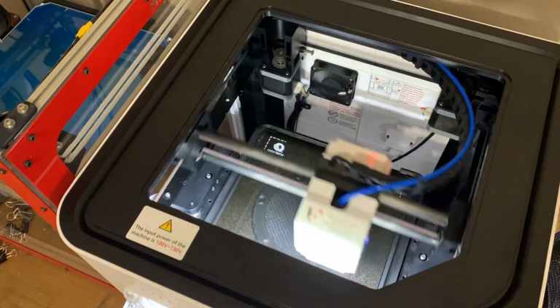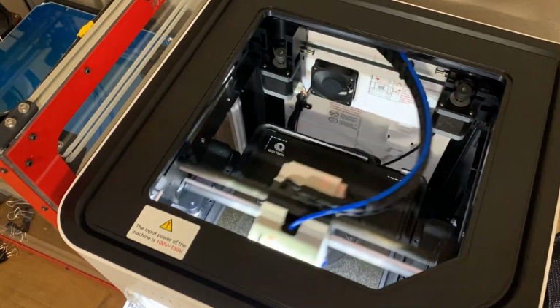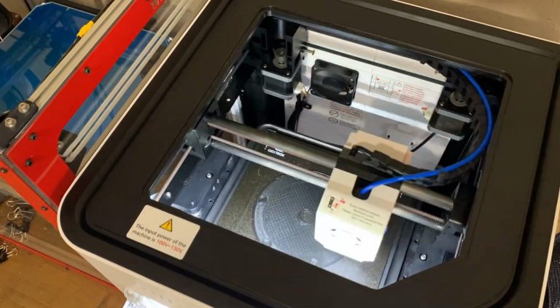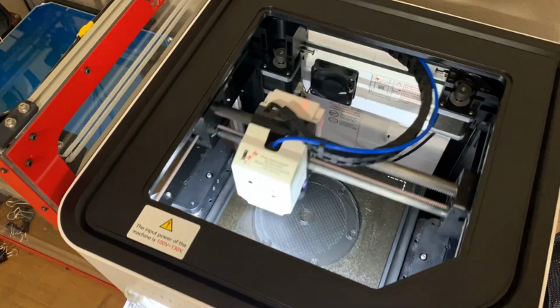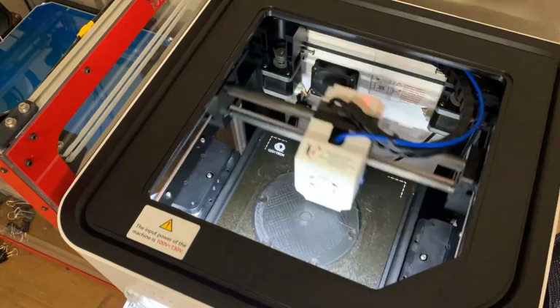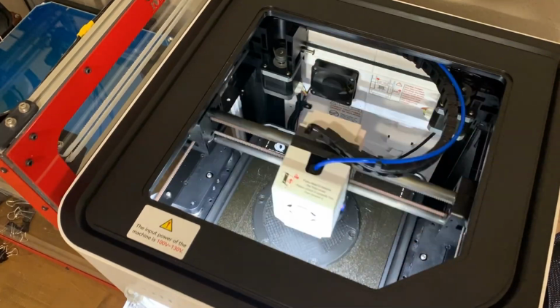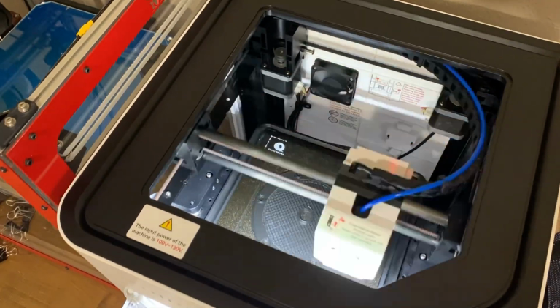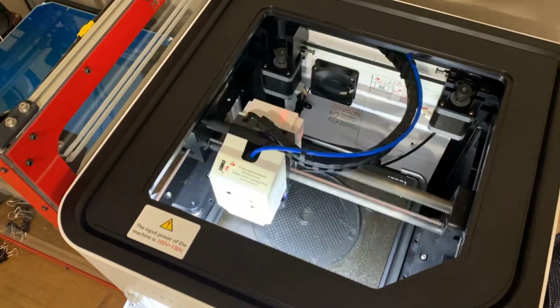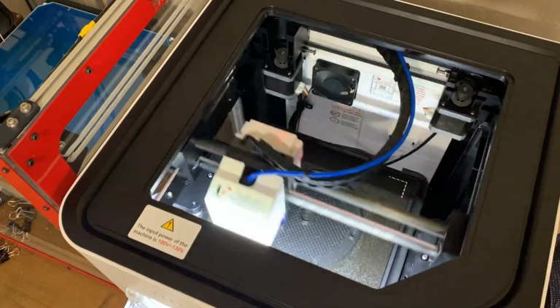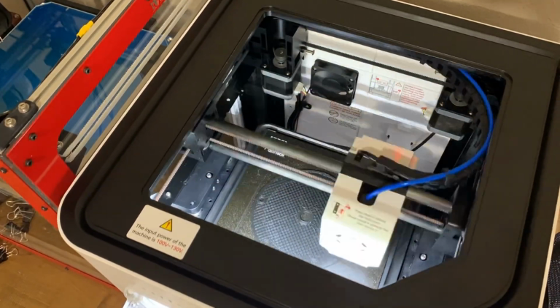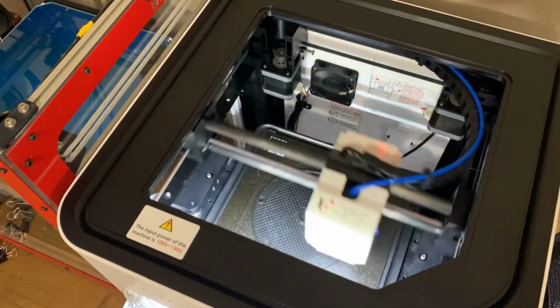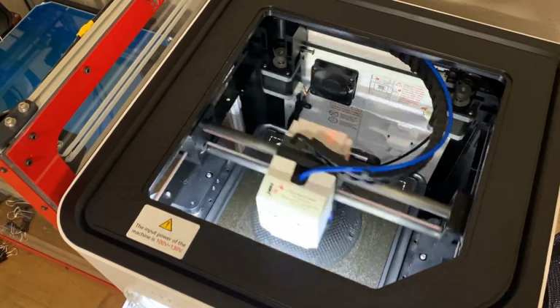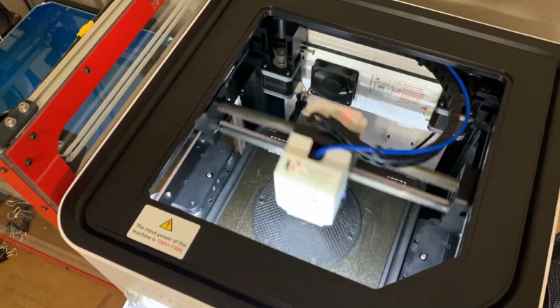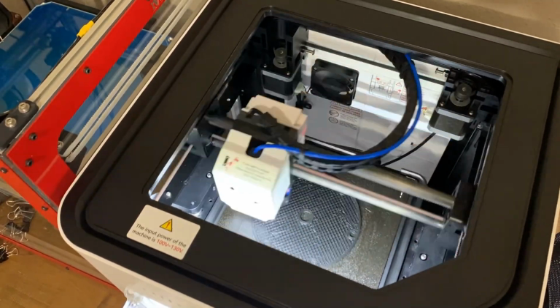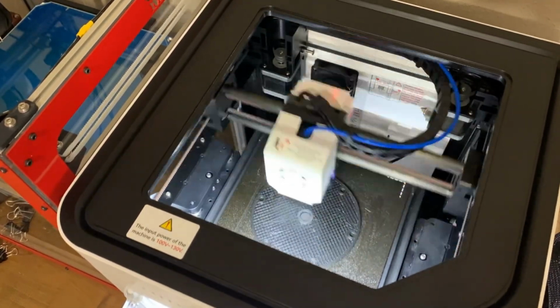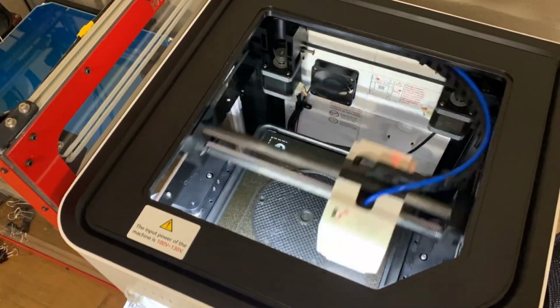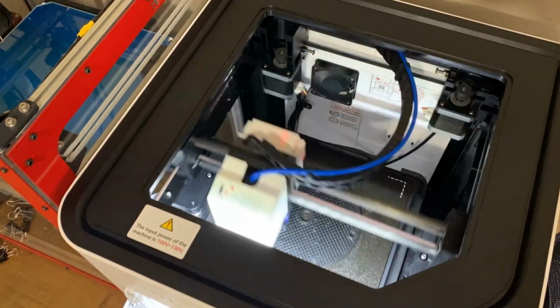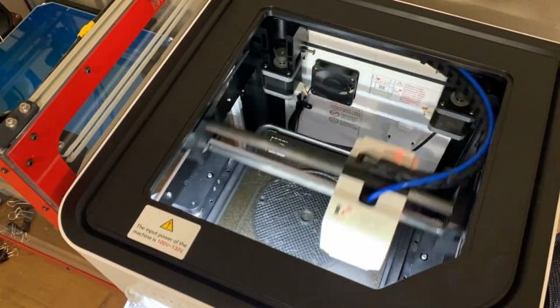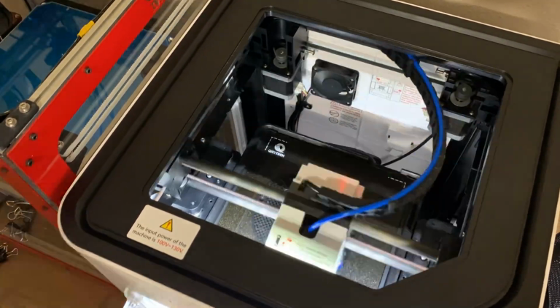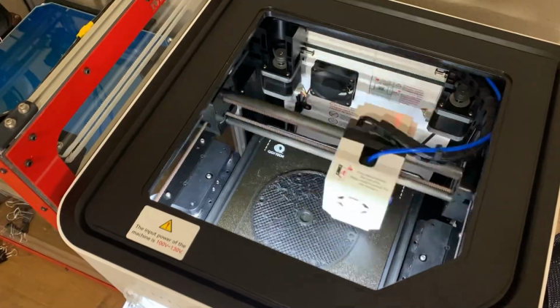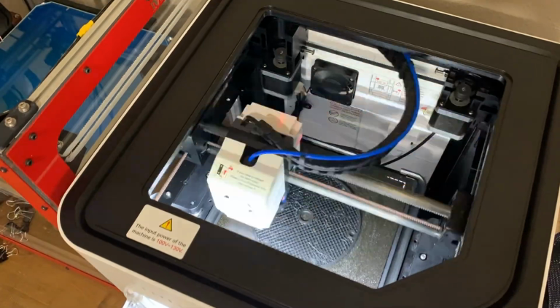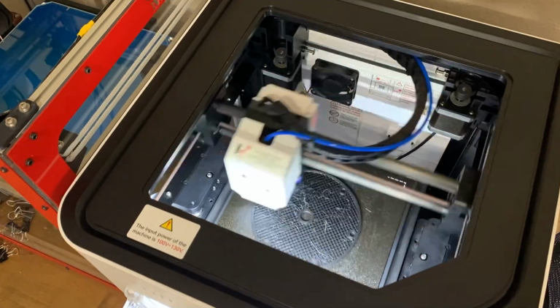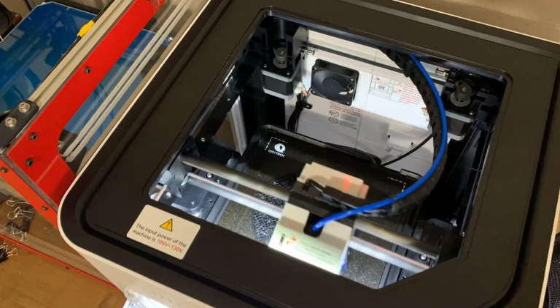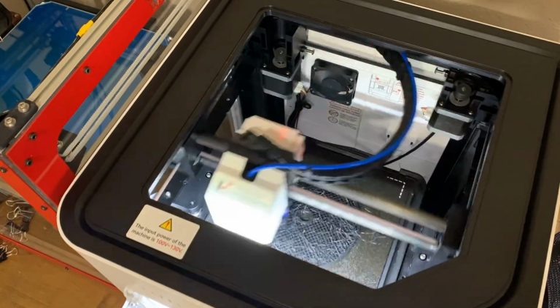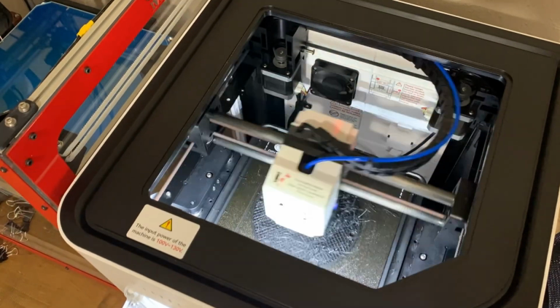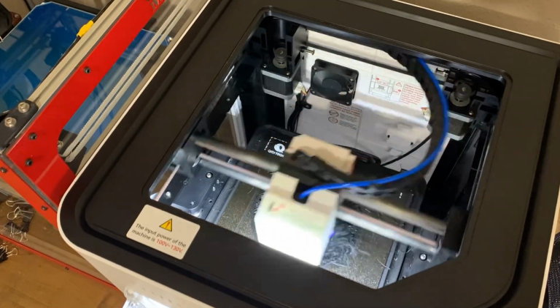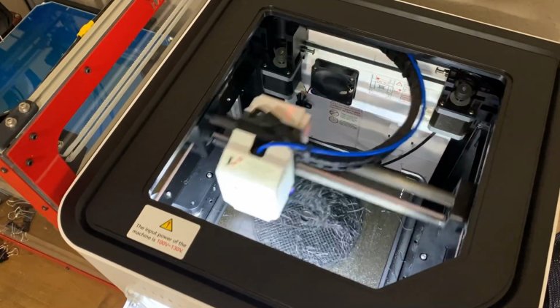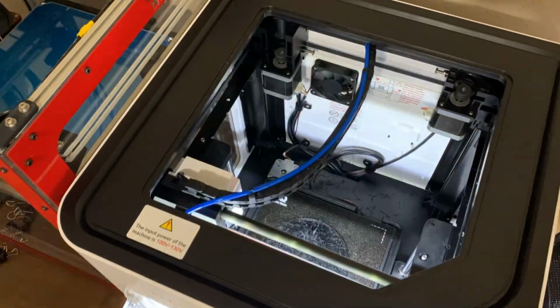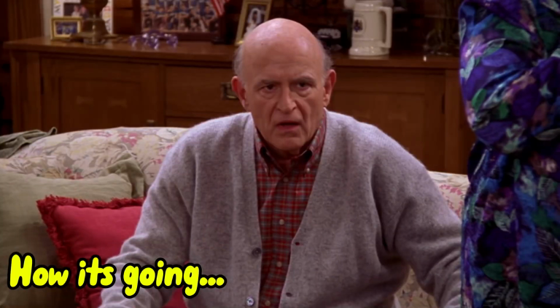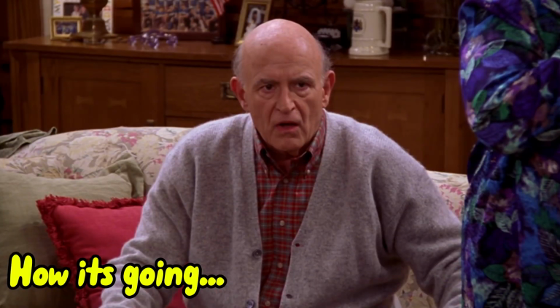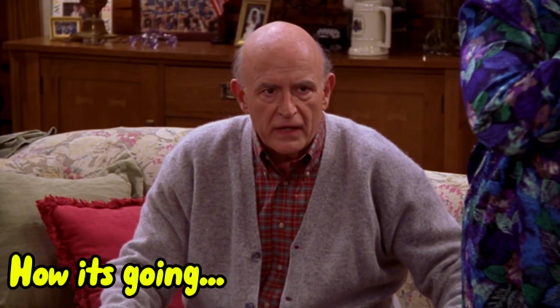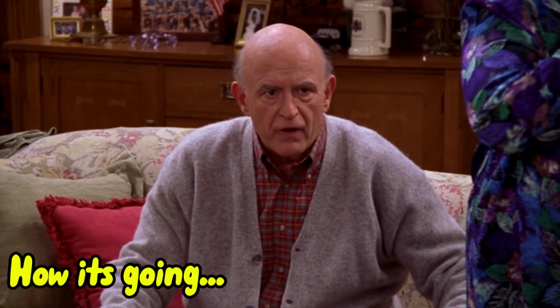So after a few failures, a complete reboot, and a firmware restart, I could really use a win right now, Quiddy. Holy crap!